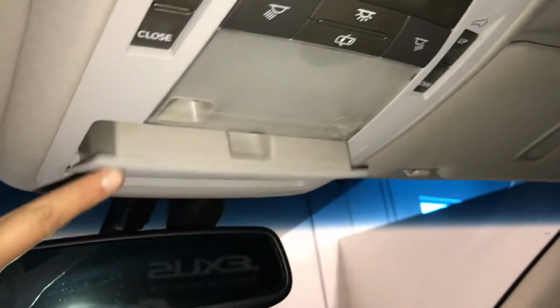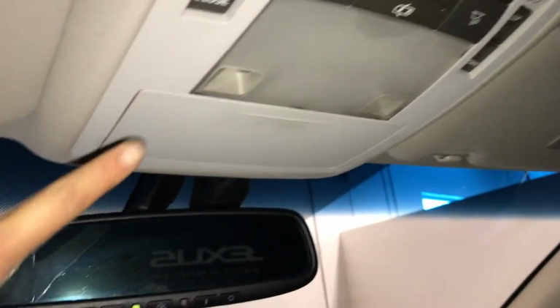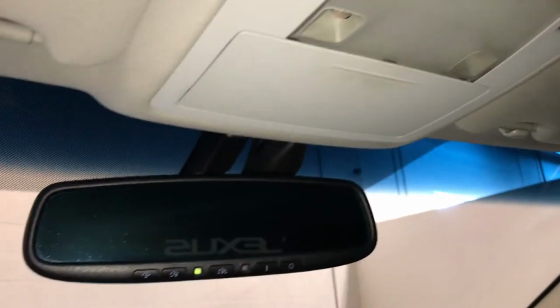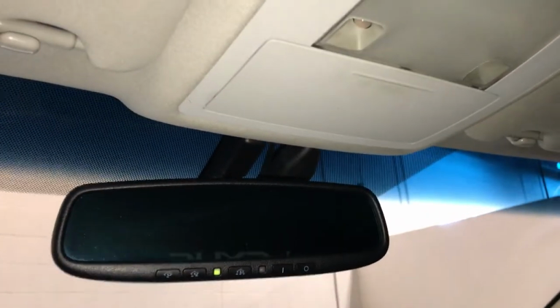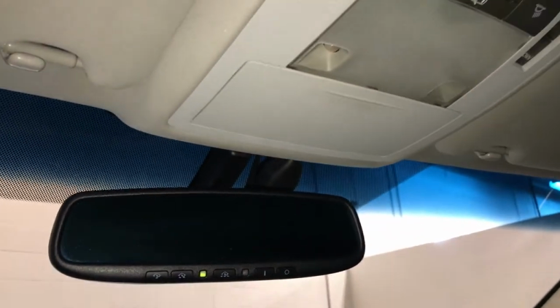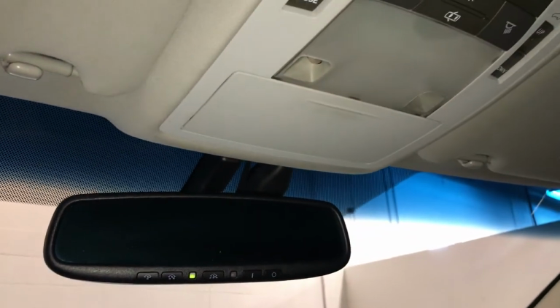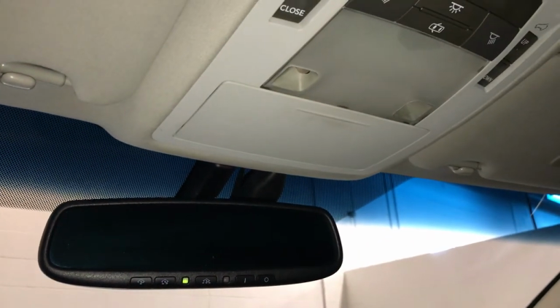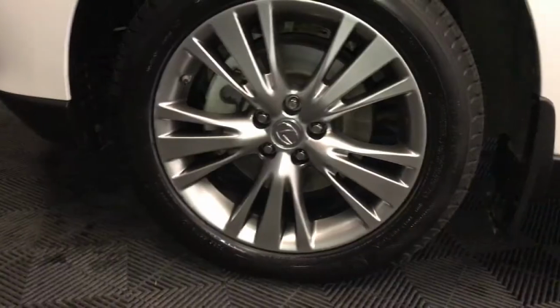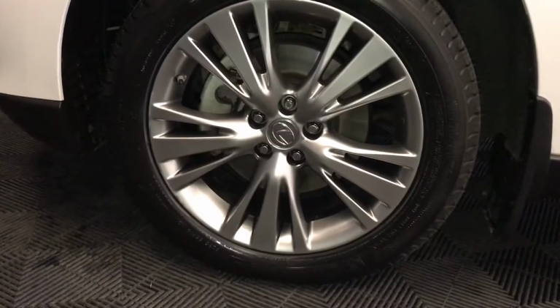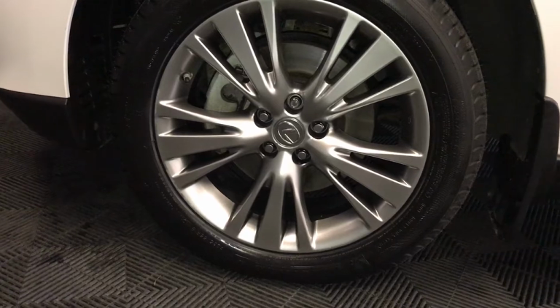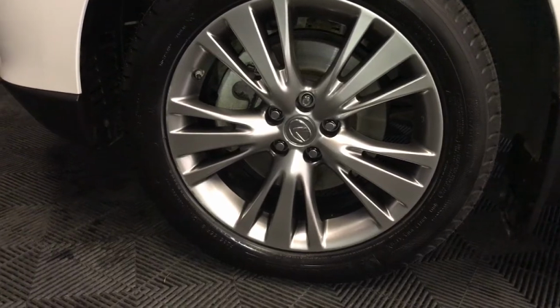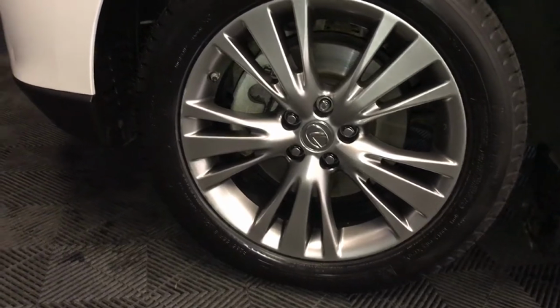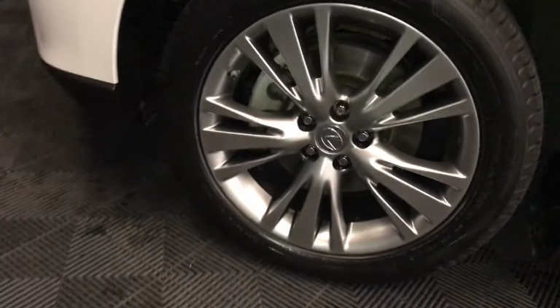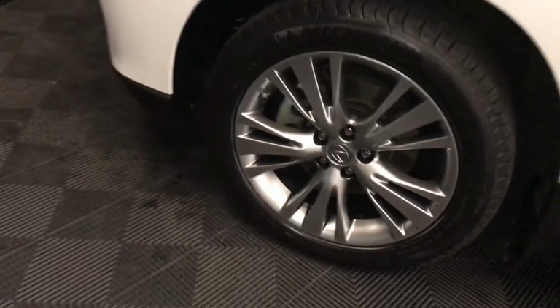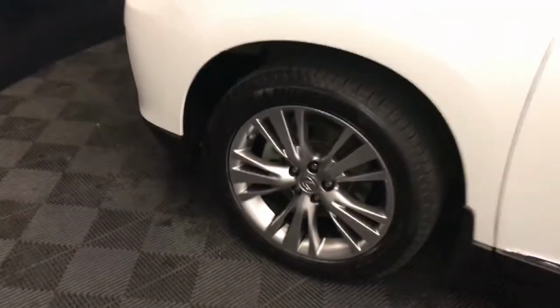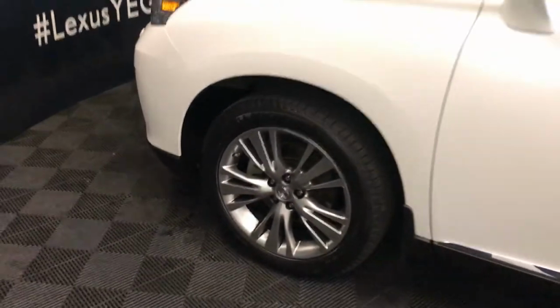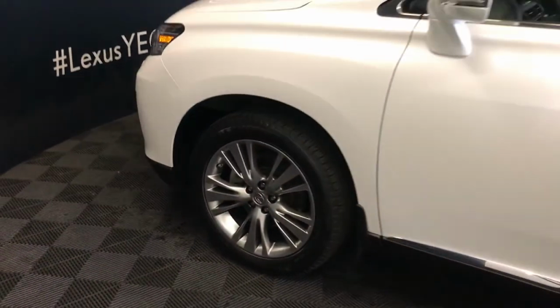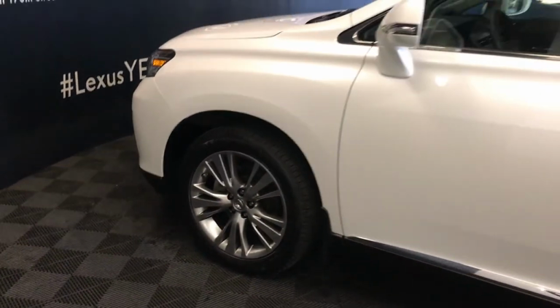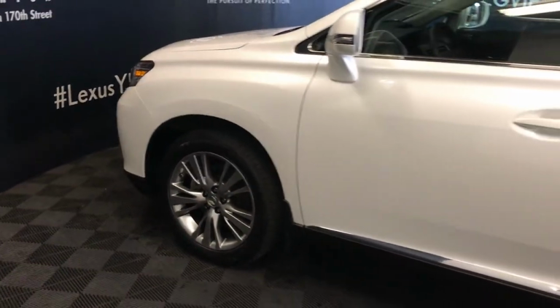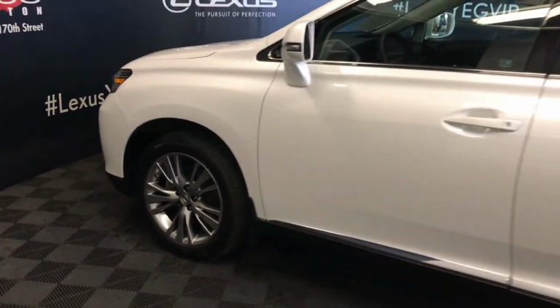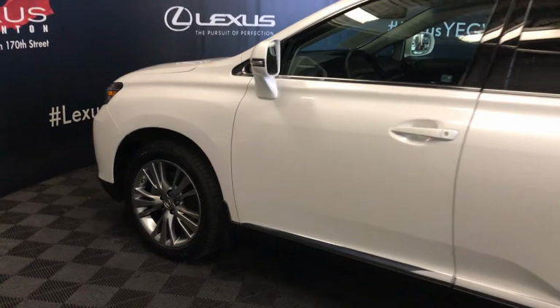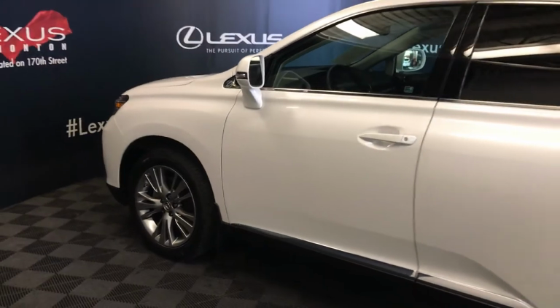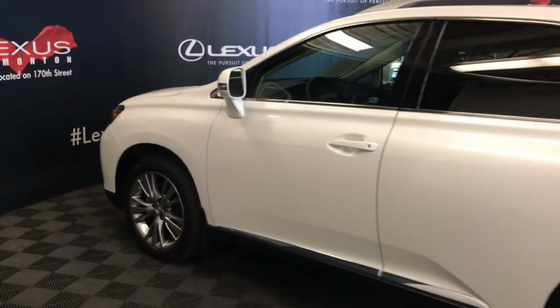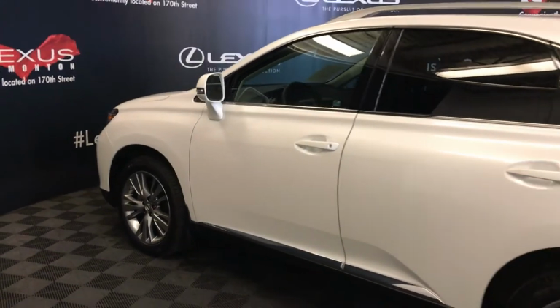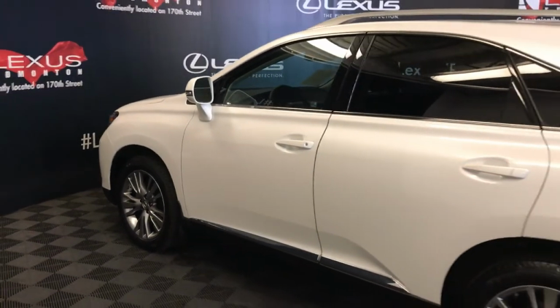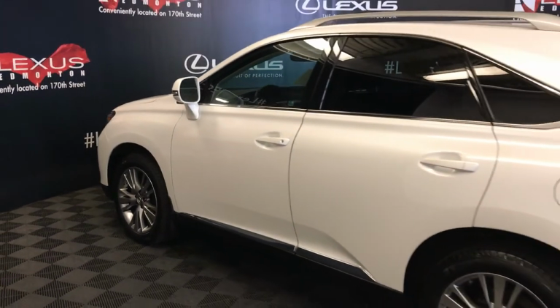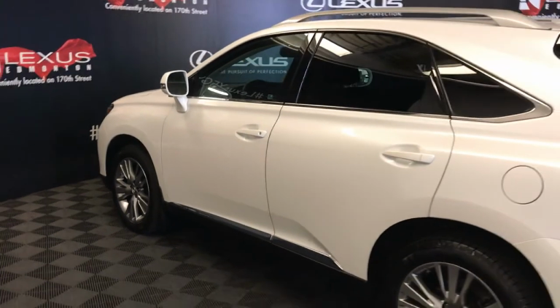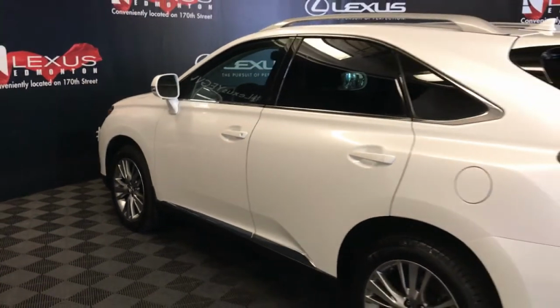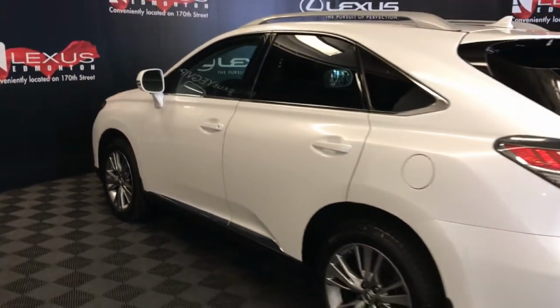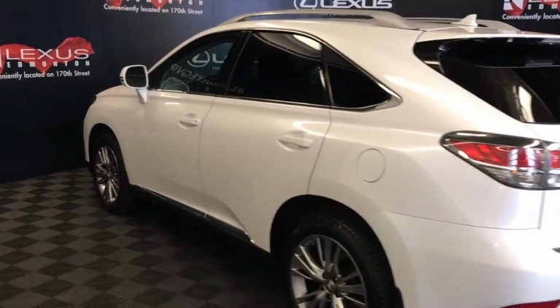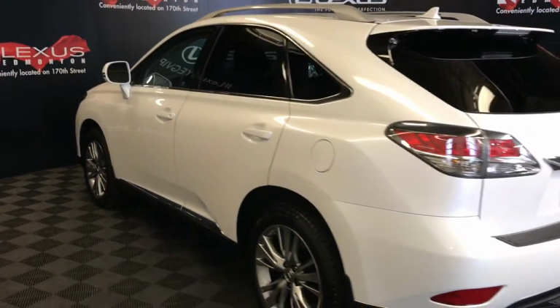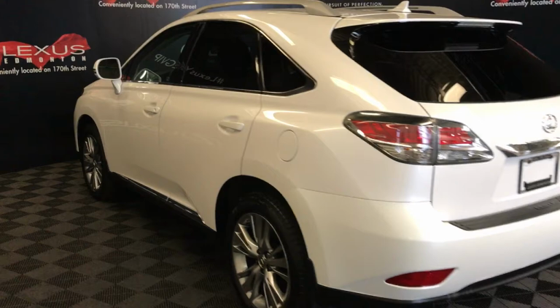Auto-dimming rear view mirror with three integrated garage door openers. 19-inch wheels with wheel locks. Keyless entry with smart access key and lock prevention. Aftermarket remote engine start. Silver roof rails and a roof-mounted rear spoiler.